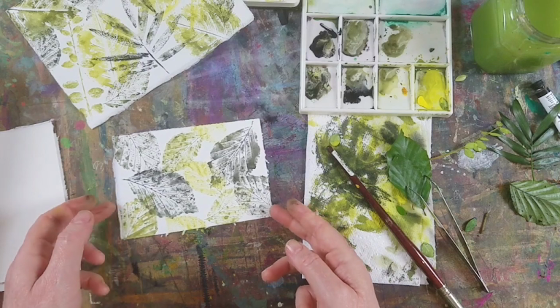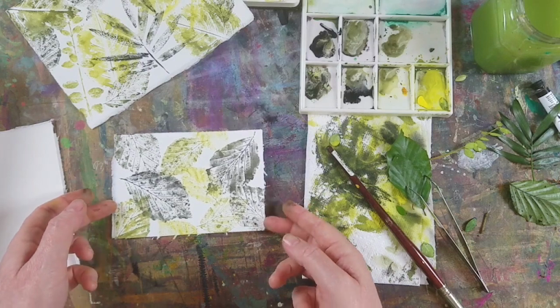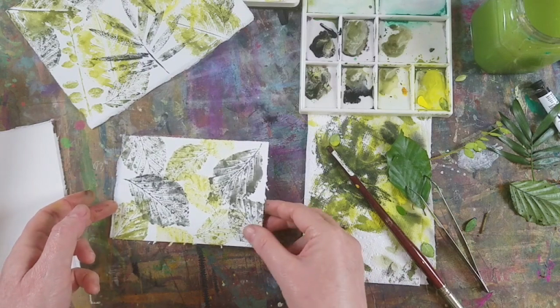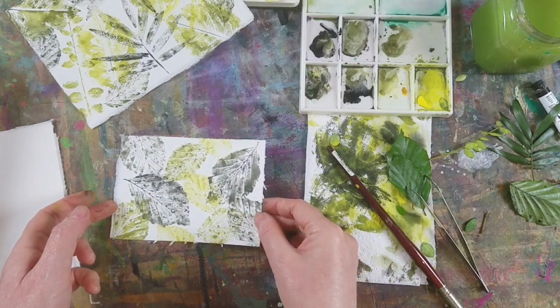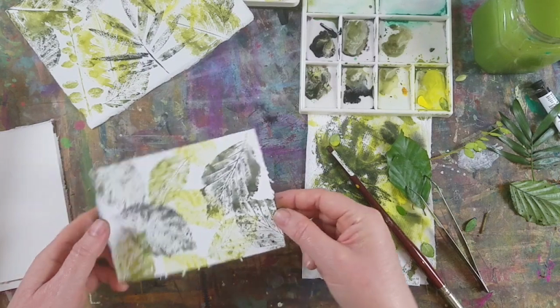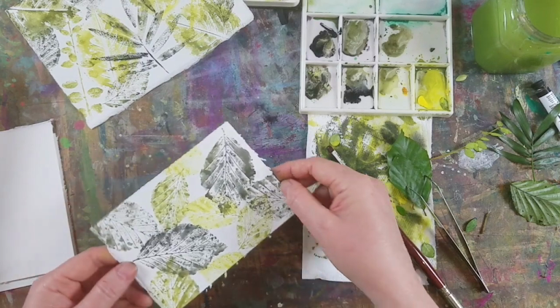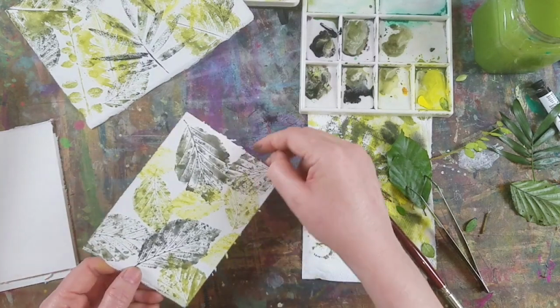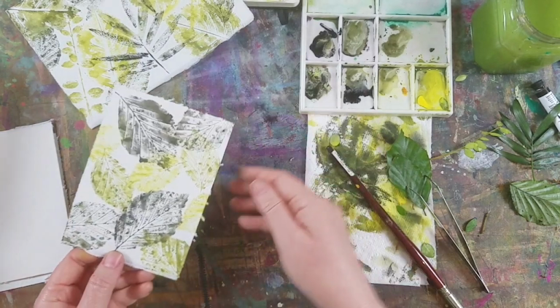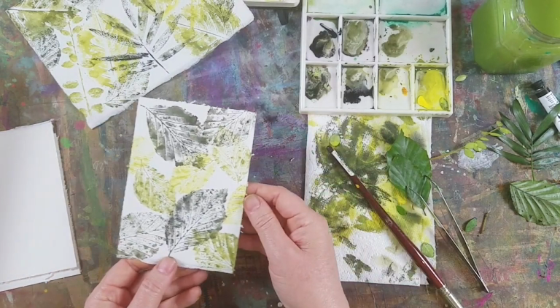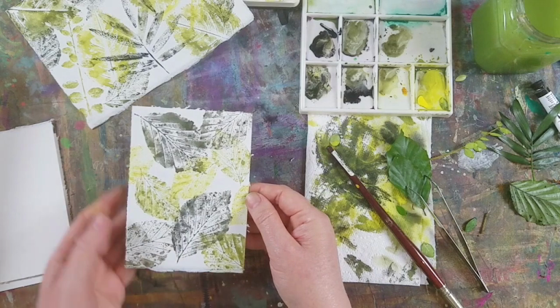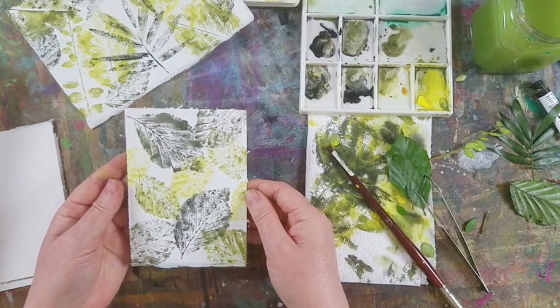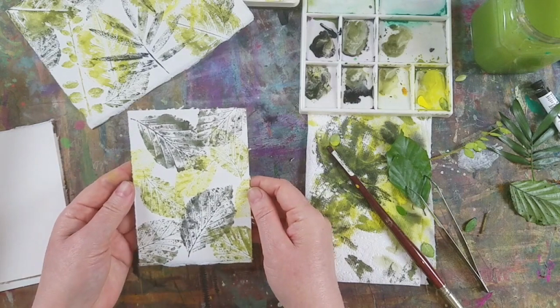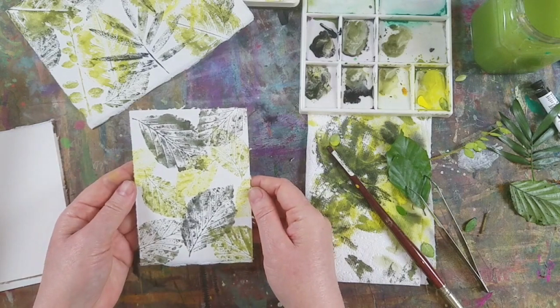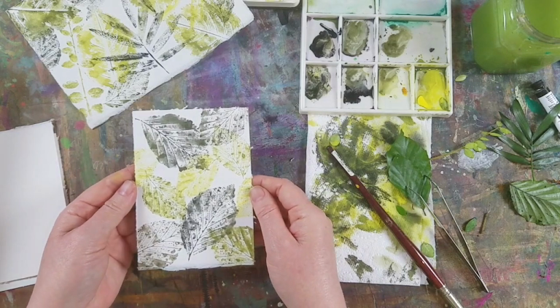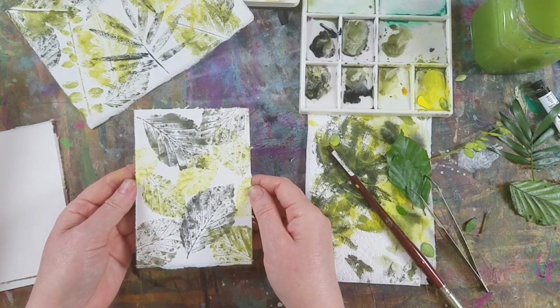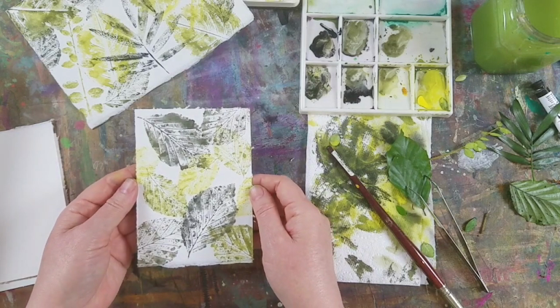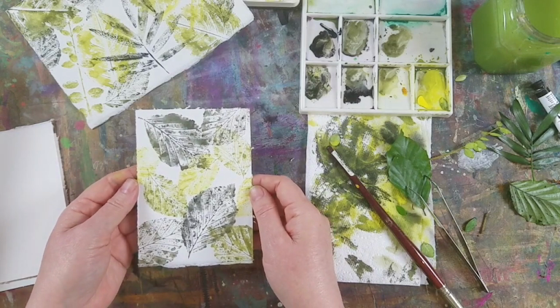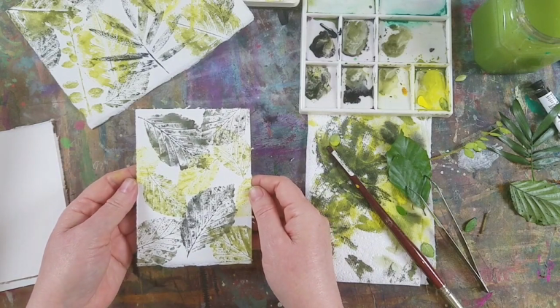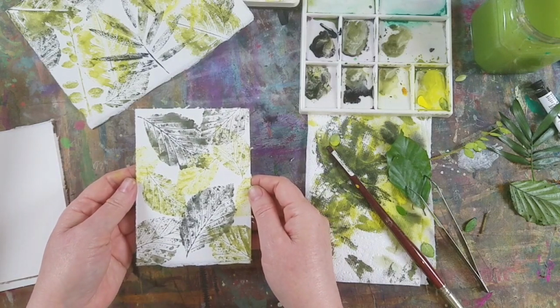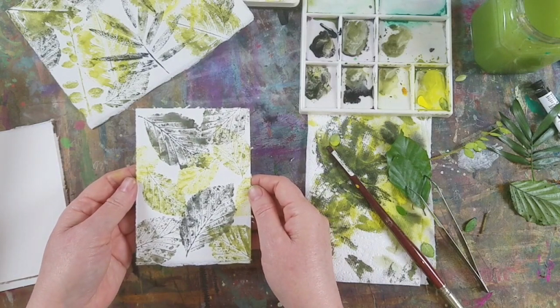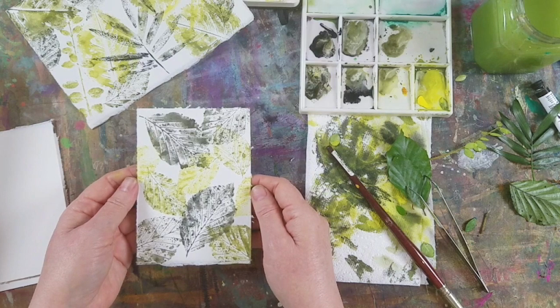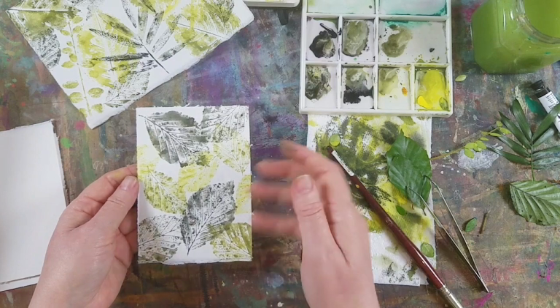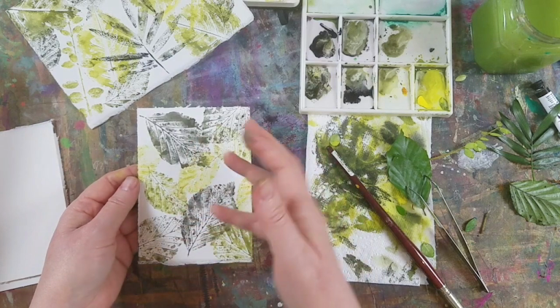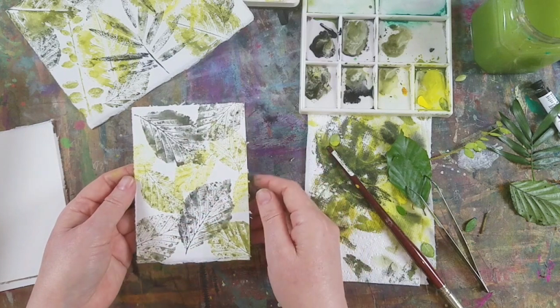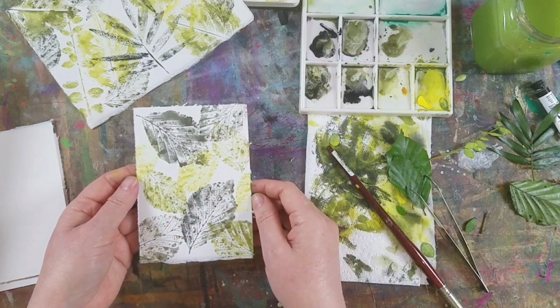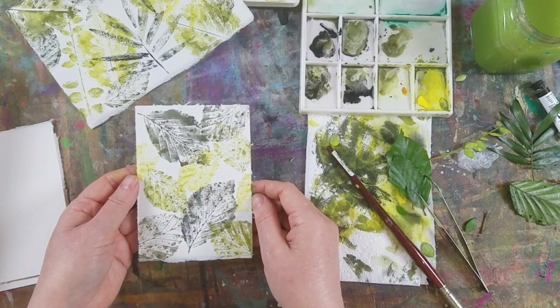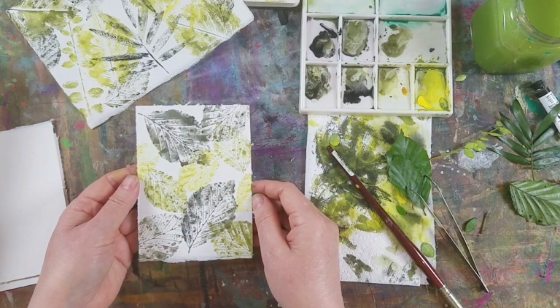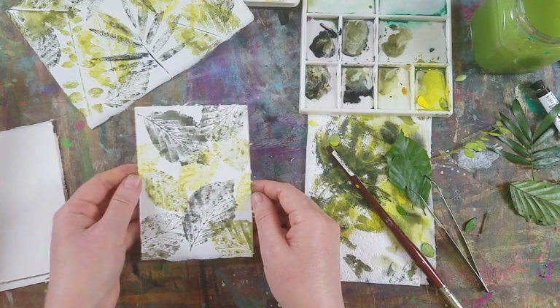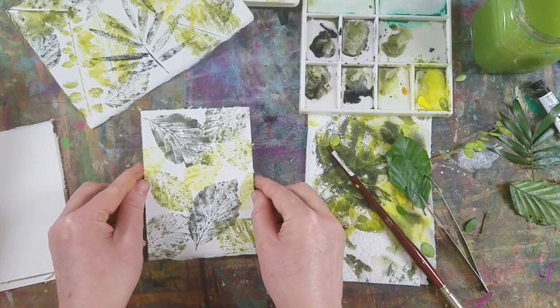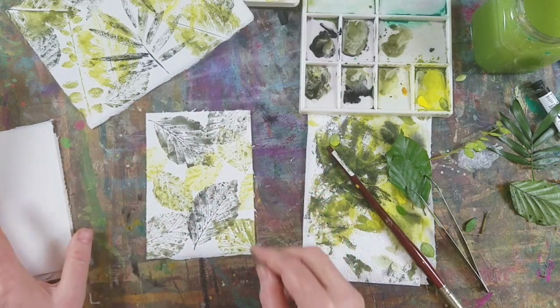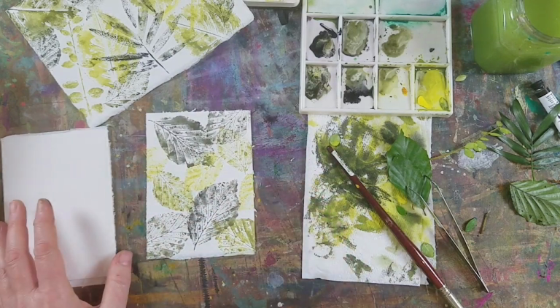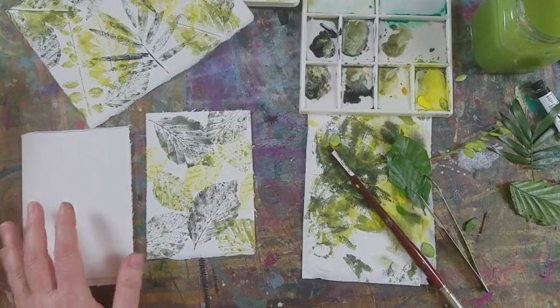Well, that's number one. I'm really happy with that — it's very simple, and the leaf does all the work for you really. So let's move on to another little one.